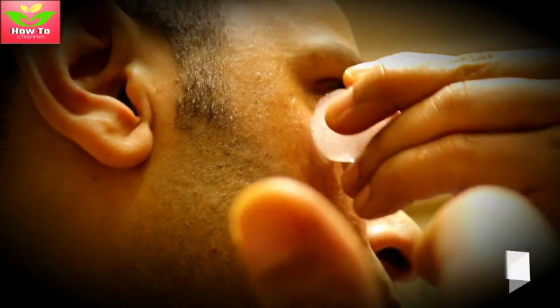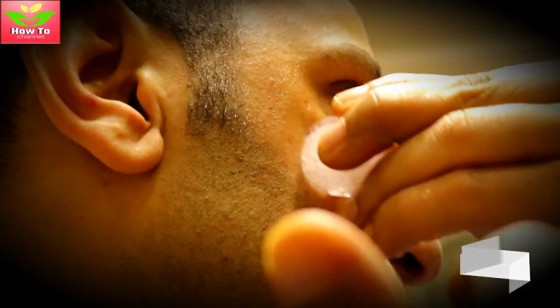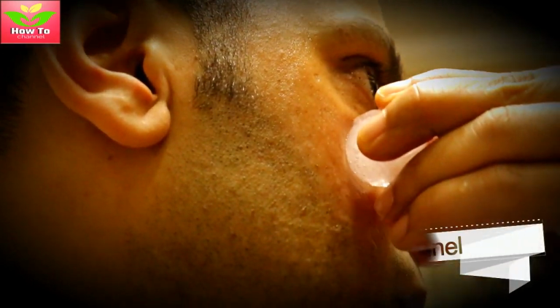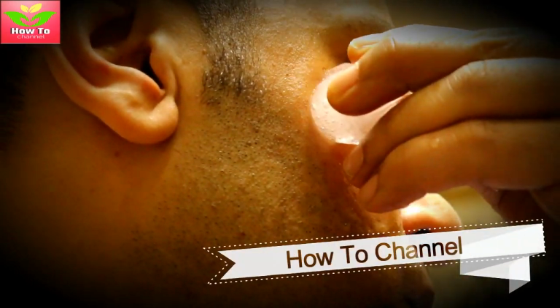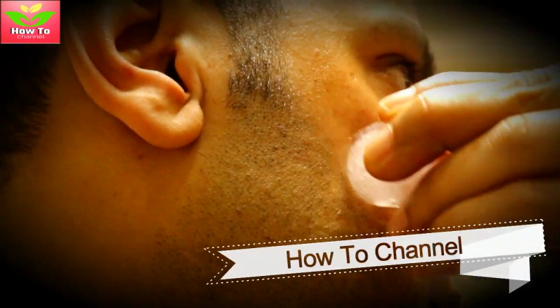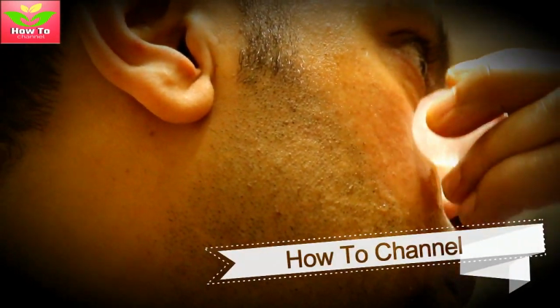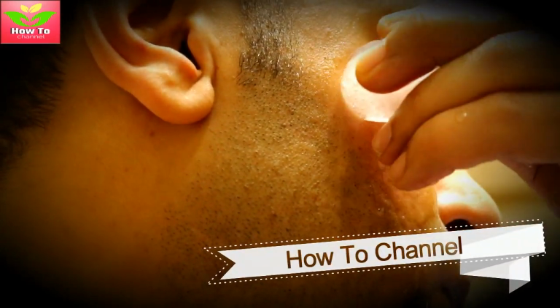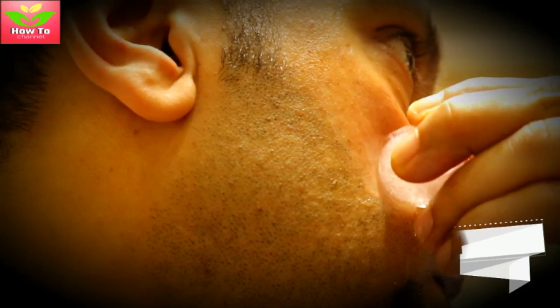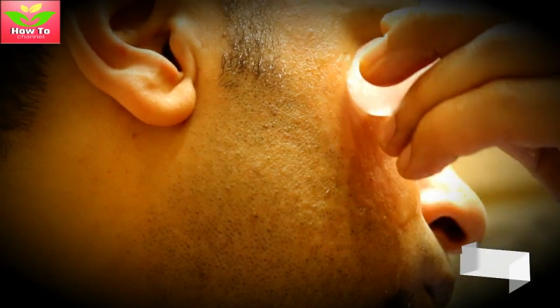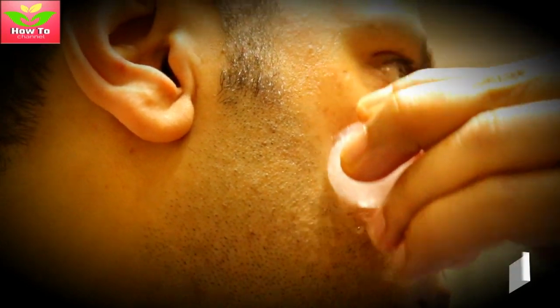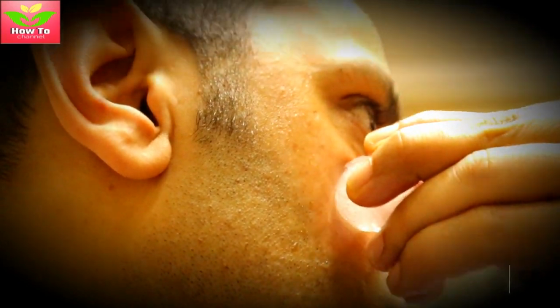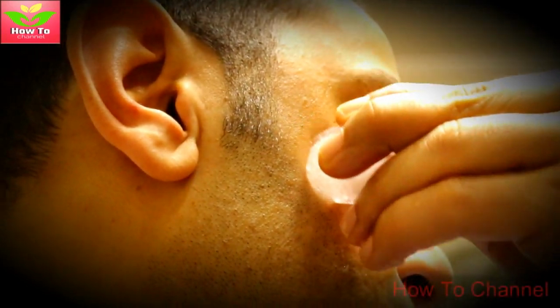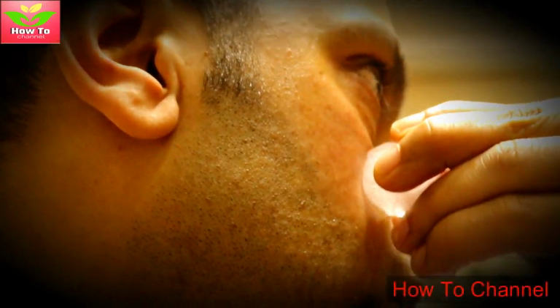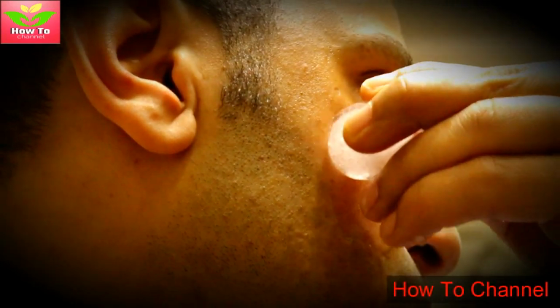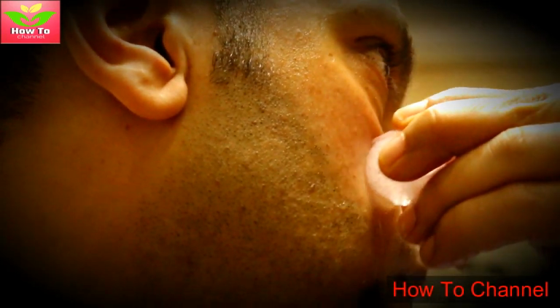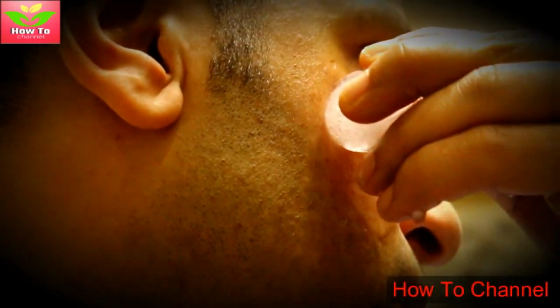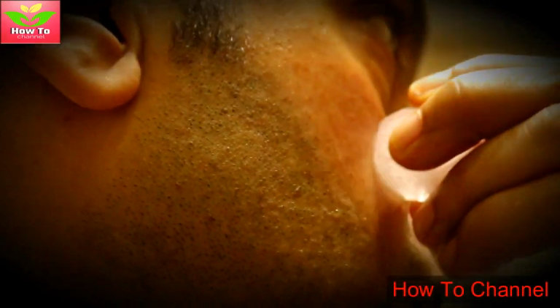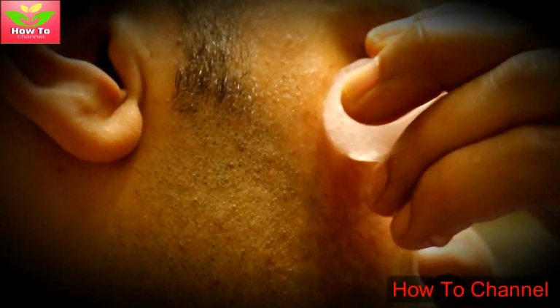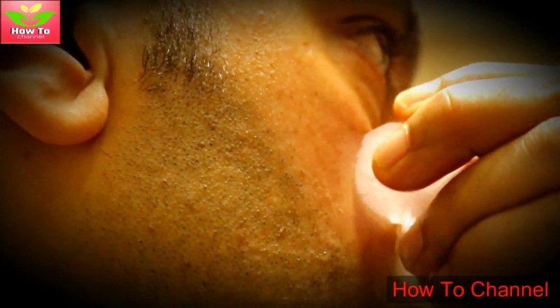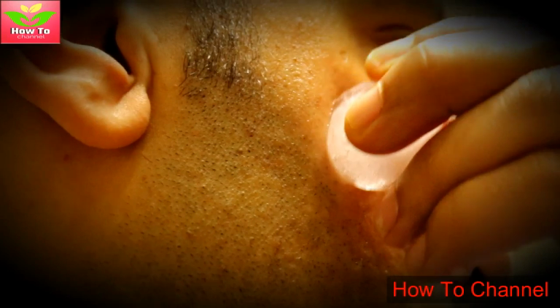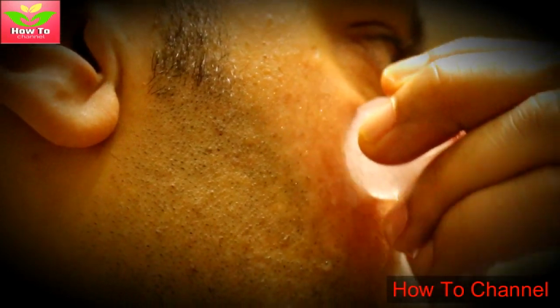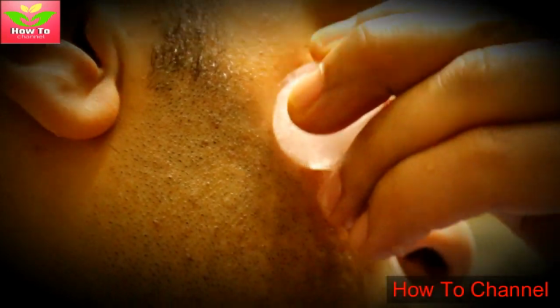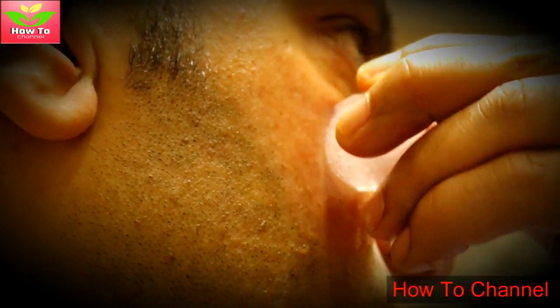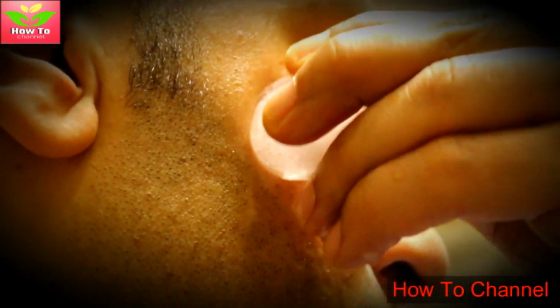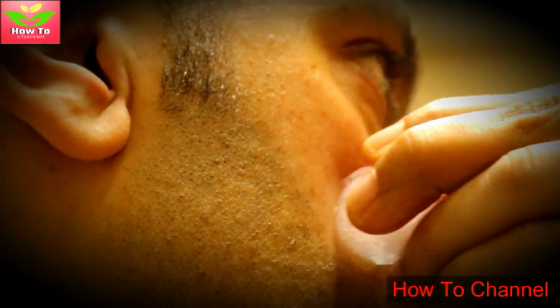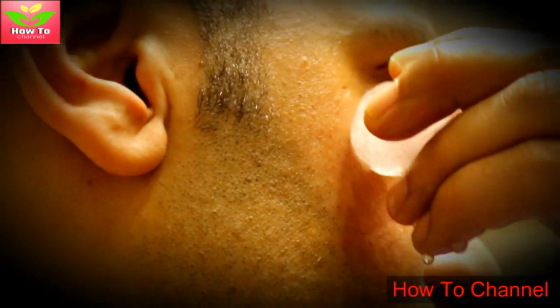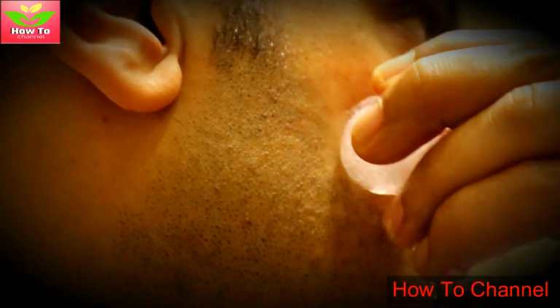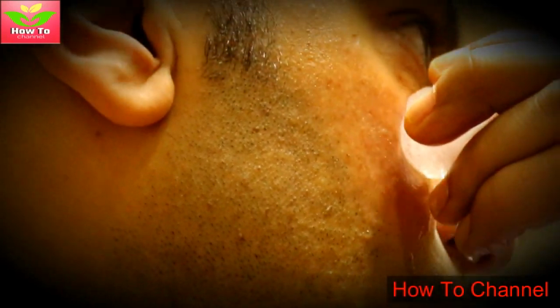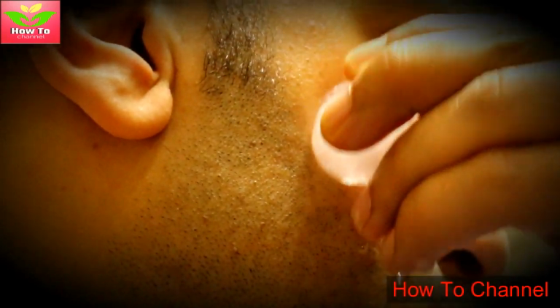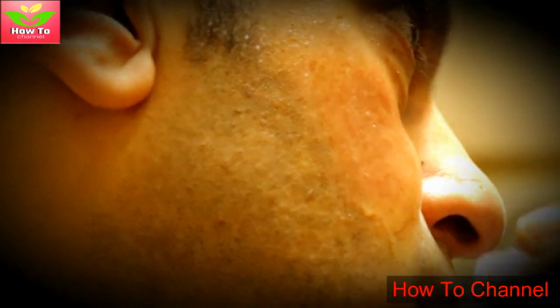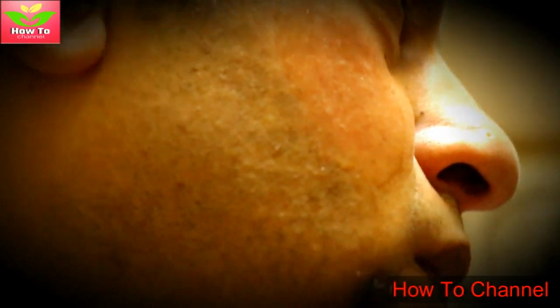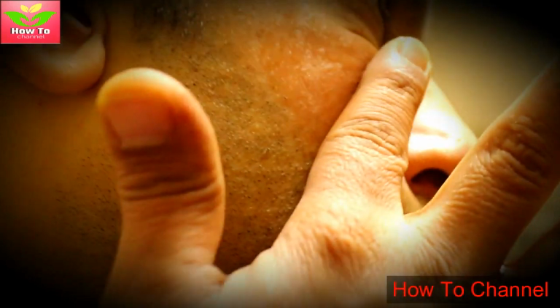3. It reduces inflammation and acne. The ice cube application causes a reduction in inflammation and redness, reducing your acne bumps and redness. It also causes a reduction in sebum production, resulting in lesser acne eruptions.